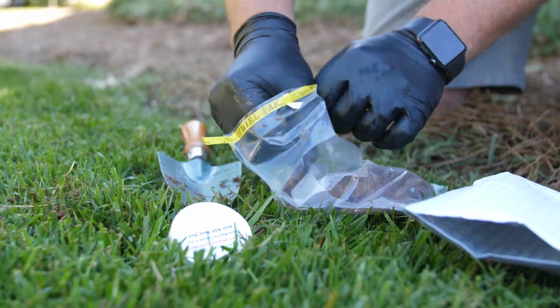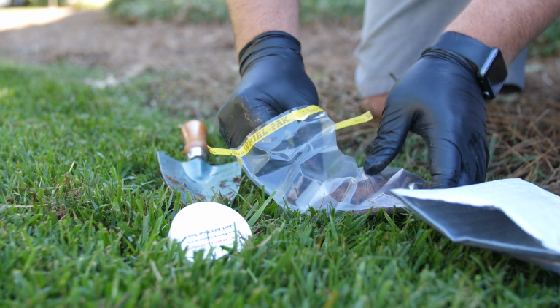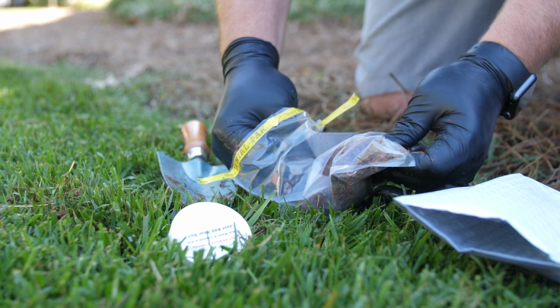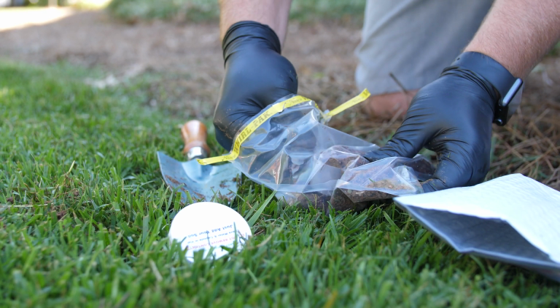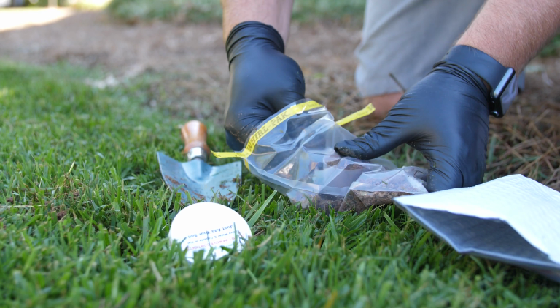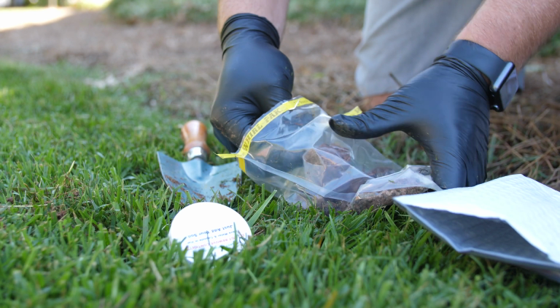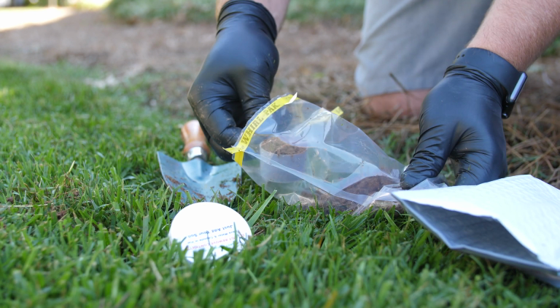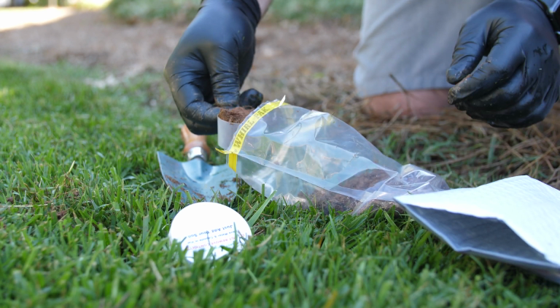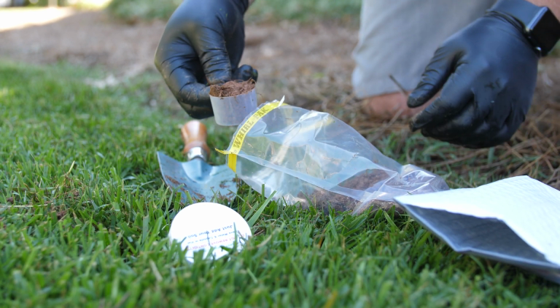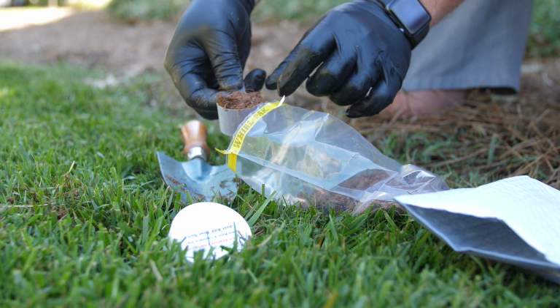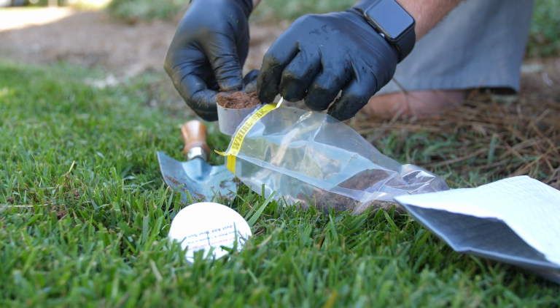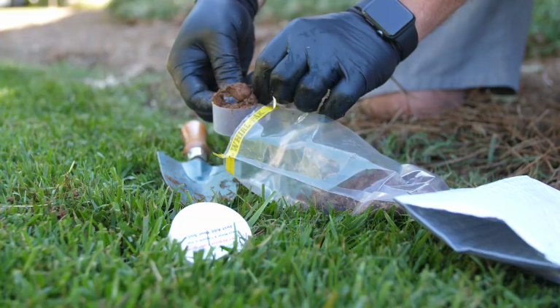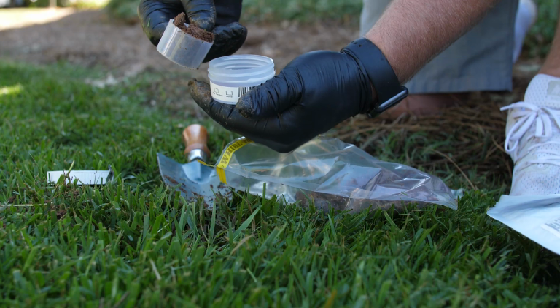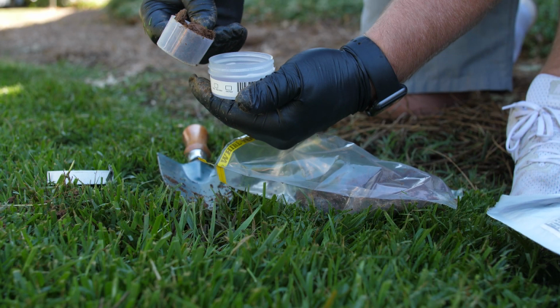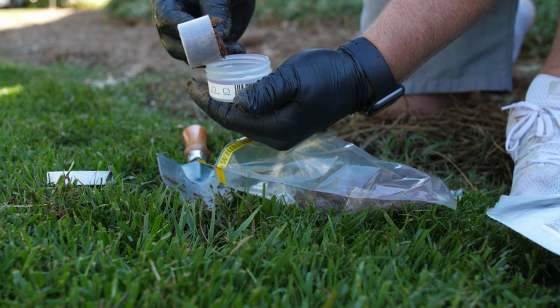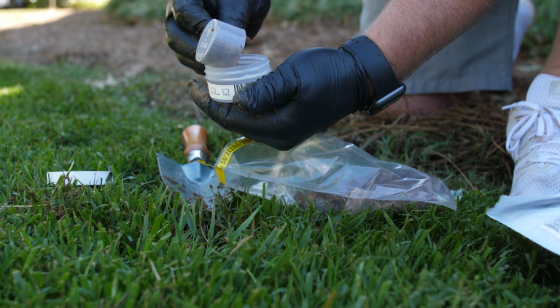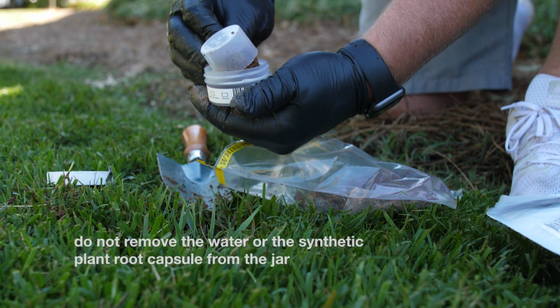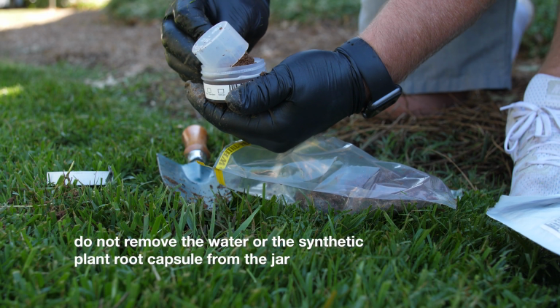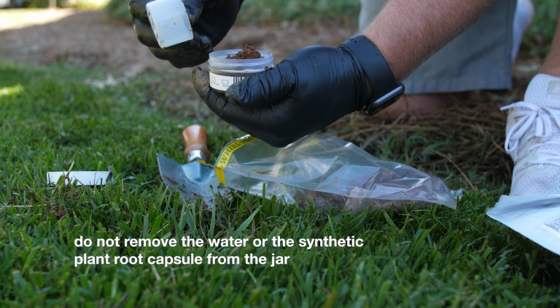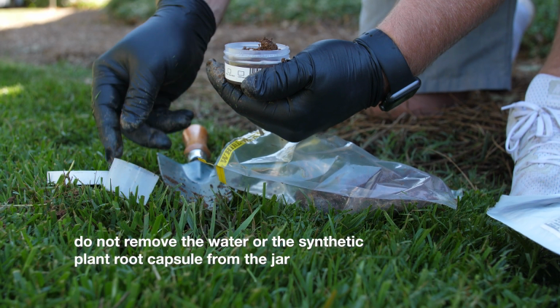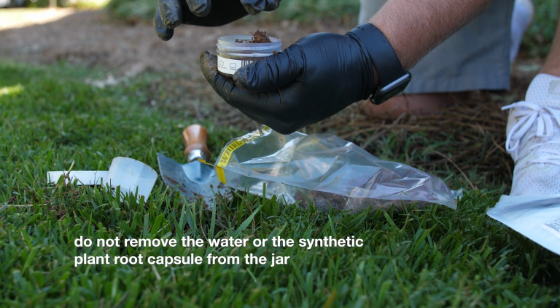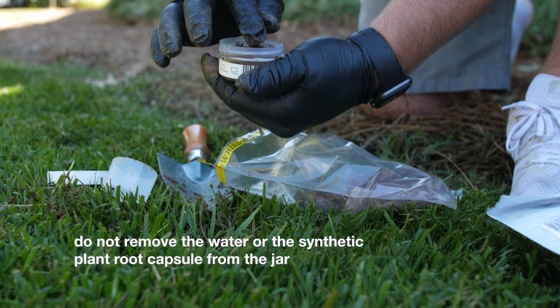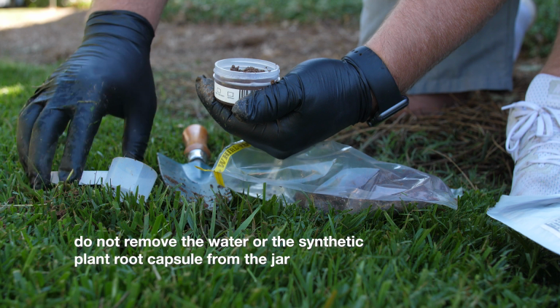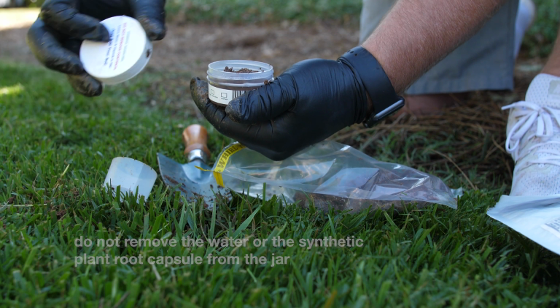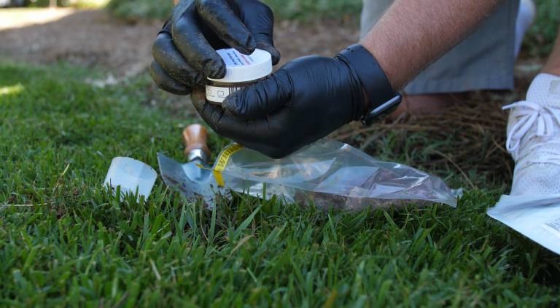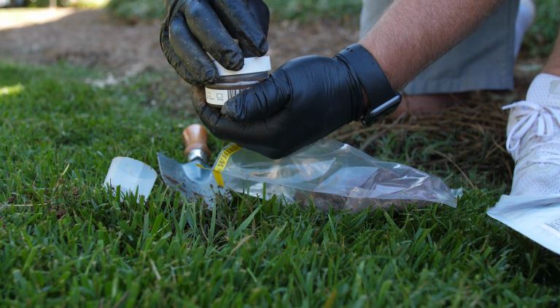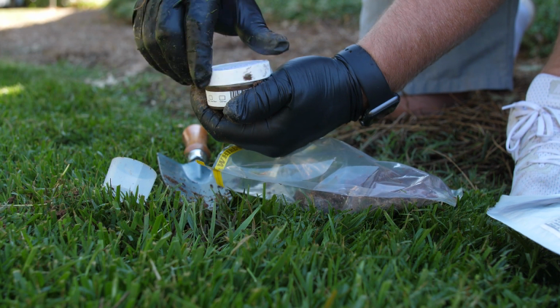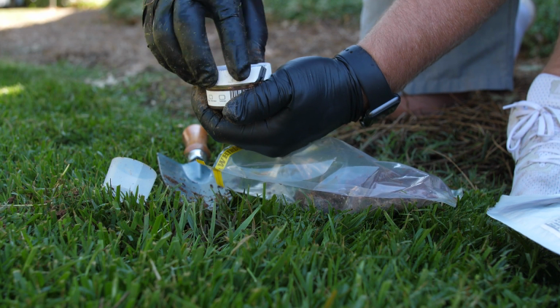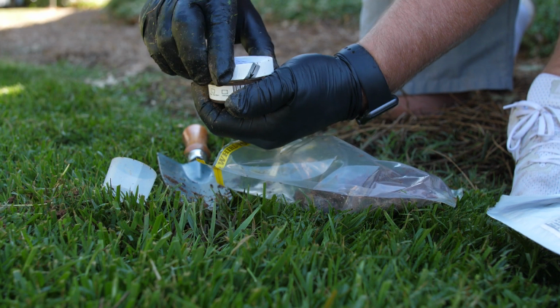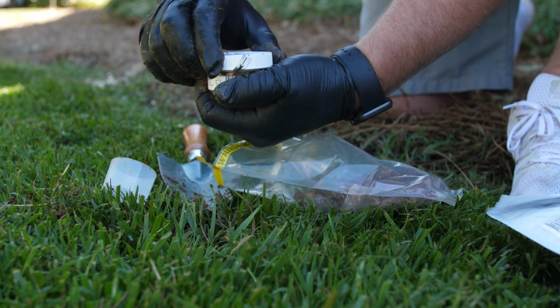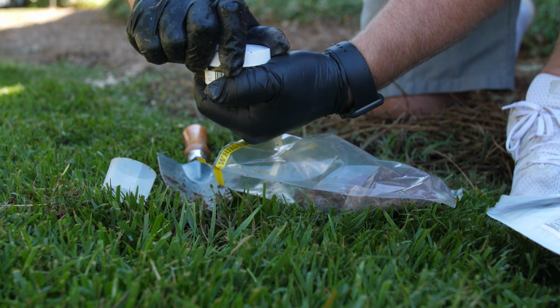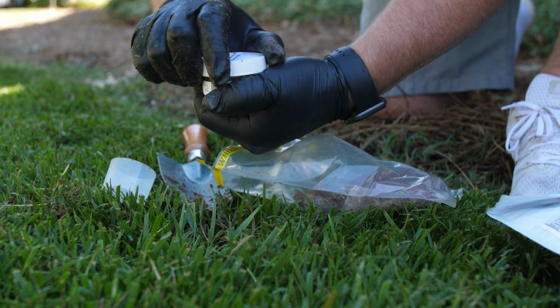Using the scoop included with your Soil Savvy Kit, add one level scoop of your soil composite into the included sample jar. Do not remove the water or the synthetic plant root capsule from the jar. Close the jar, making sure the lid is on tight so it doesn't leak.